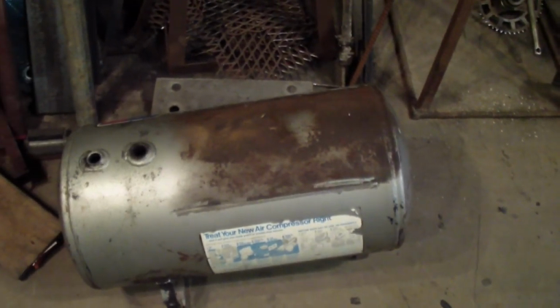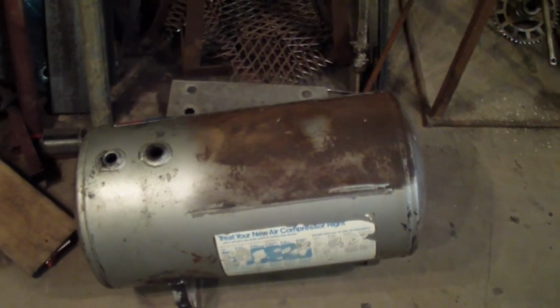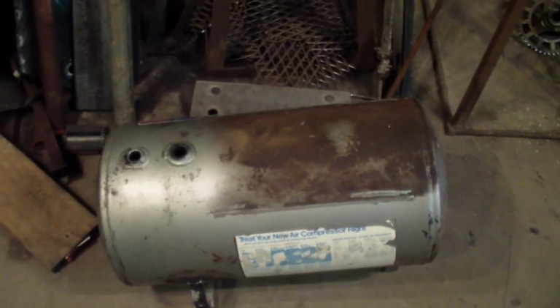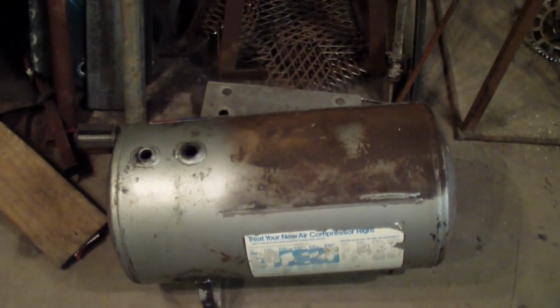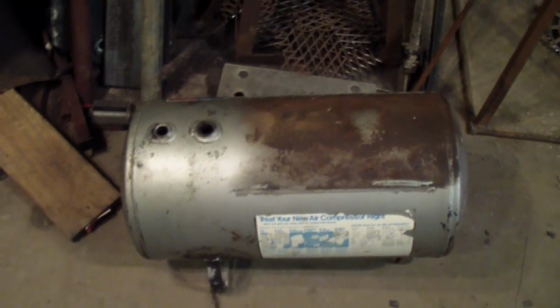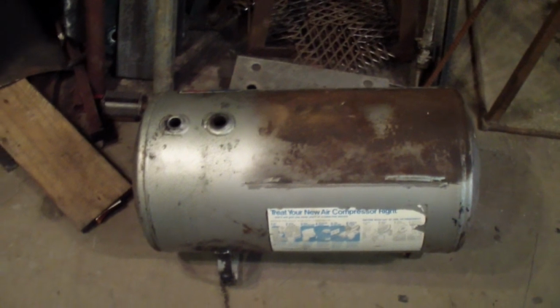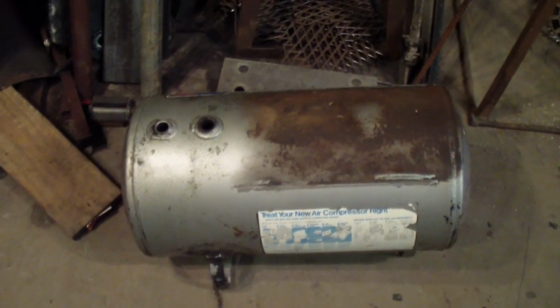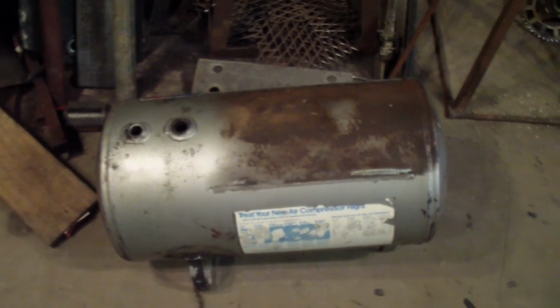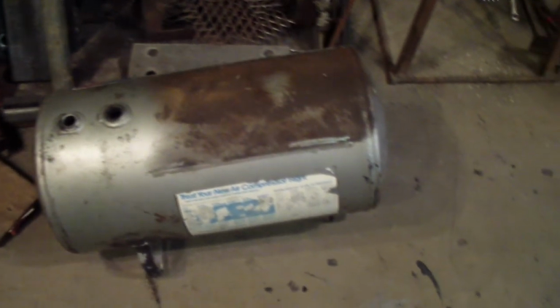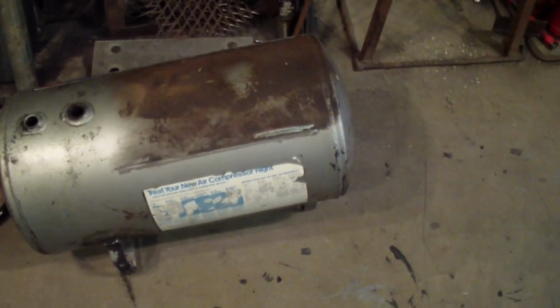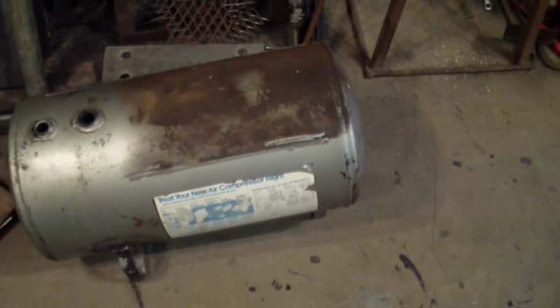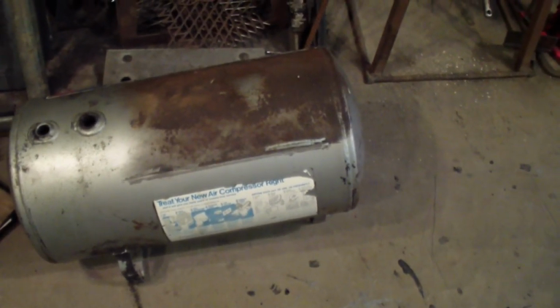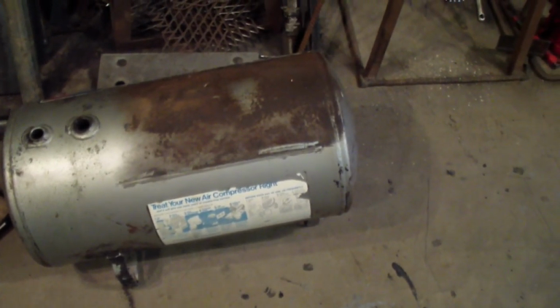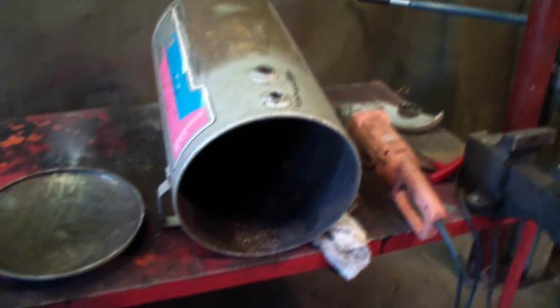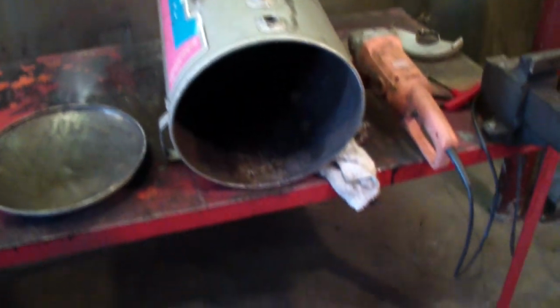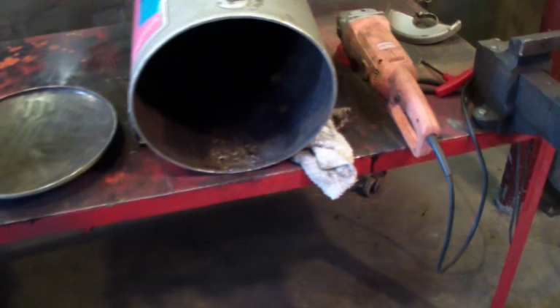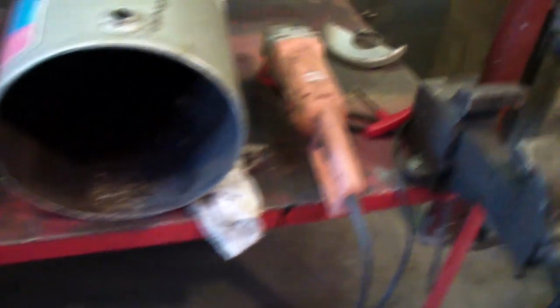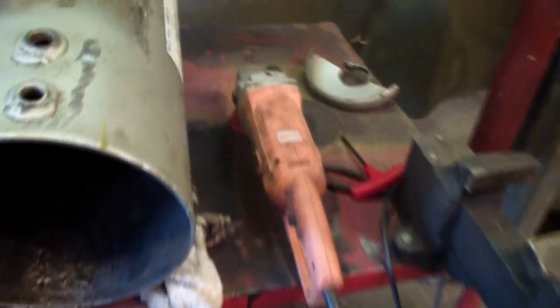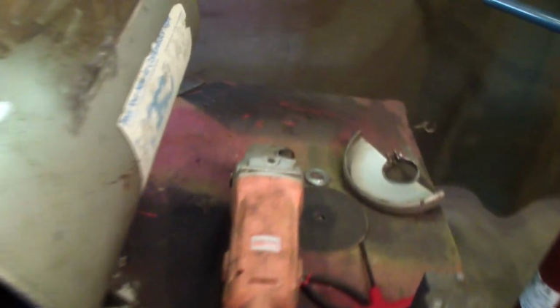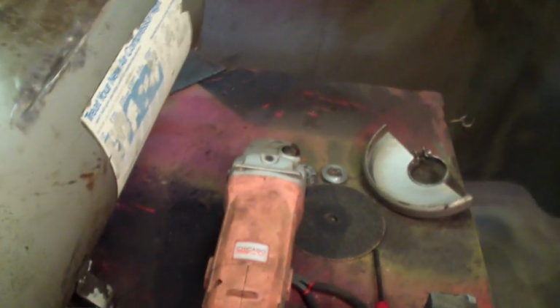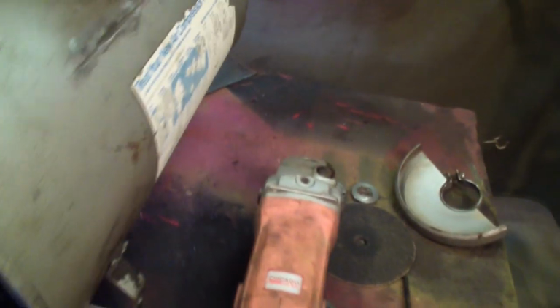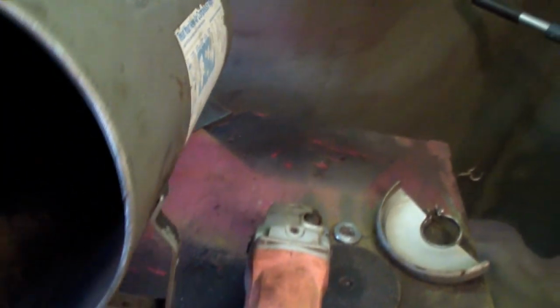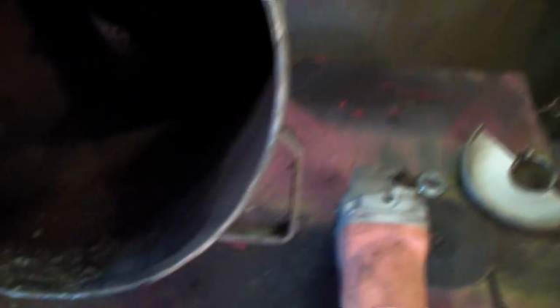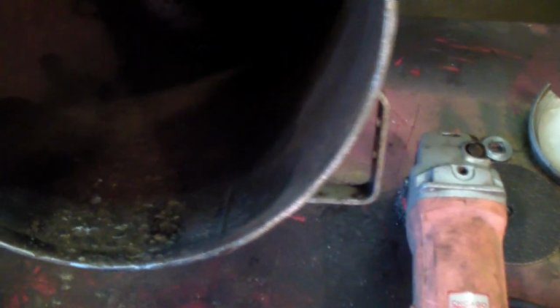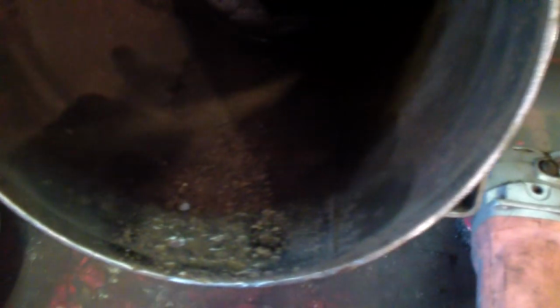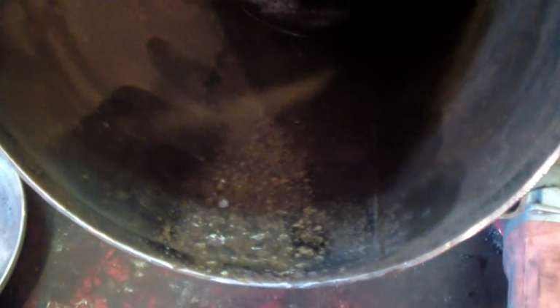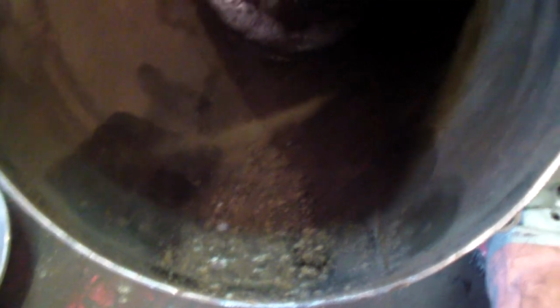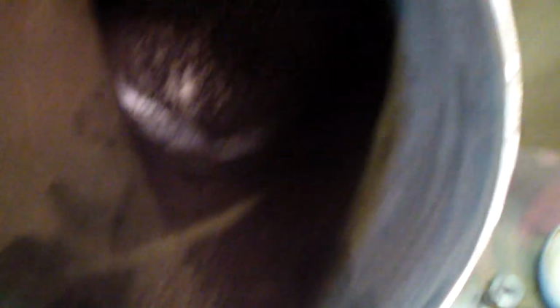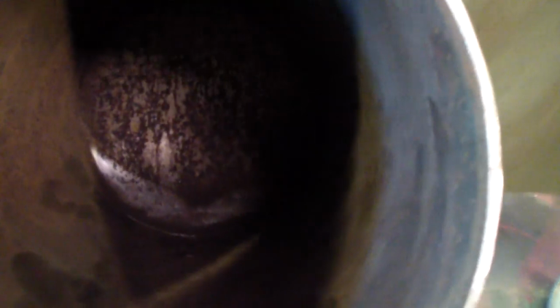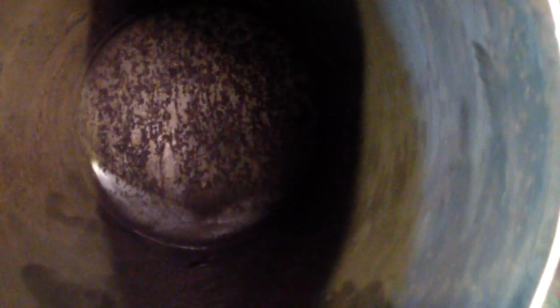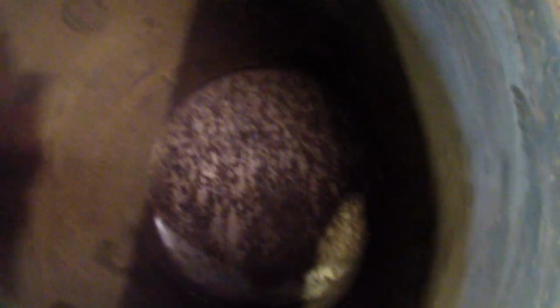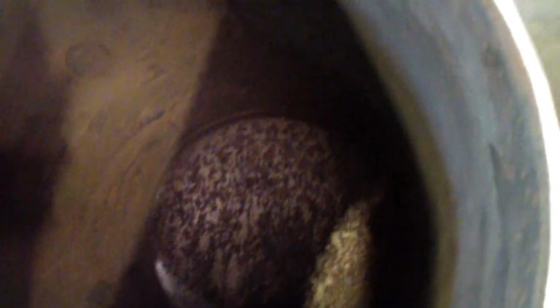Of course I think it's worth fixing, but I think I'm going to cut it off. It's an old air tank, but it's pretty rusted inside.